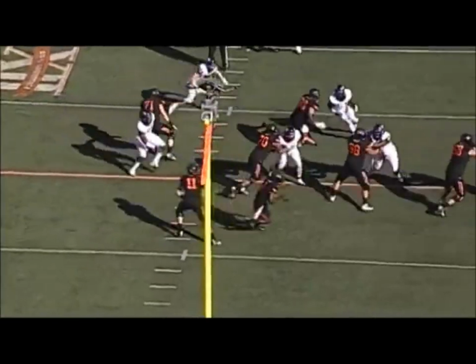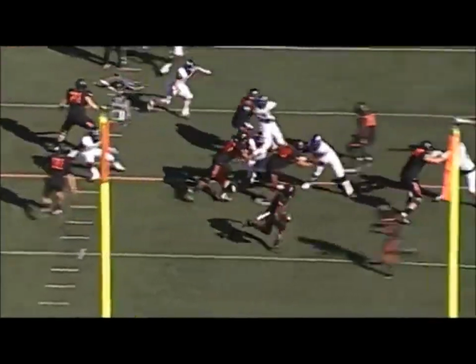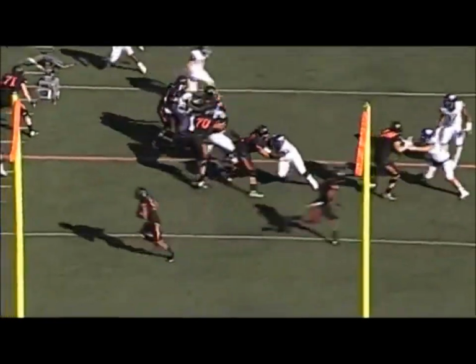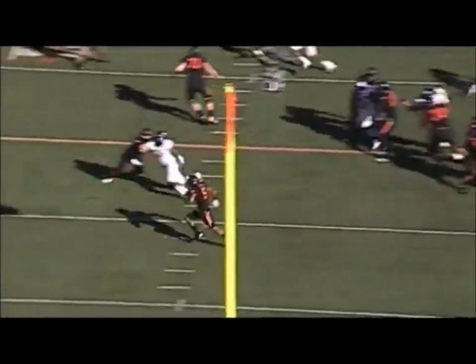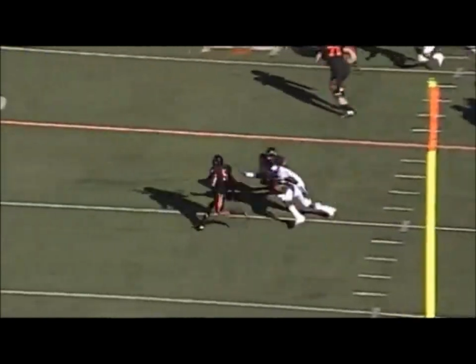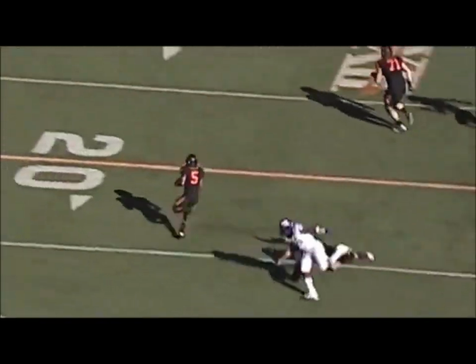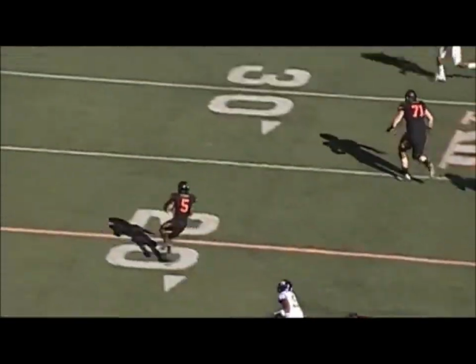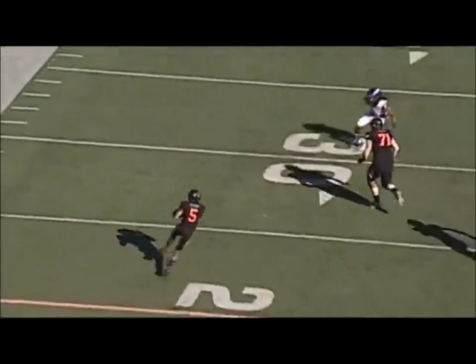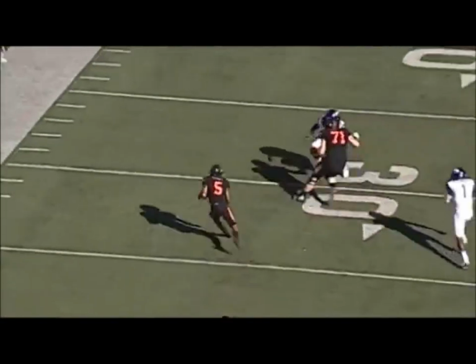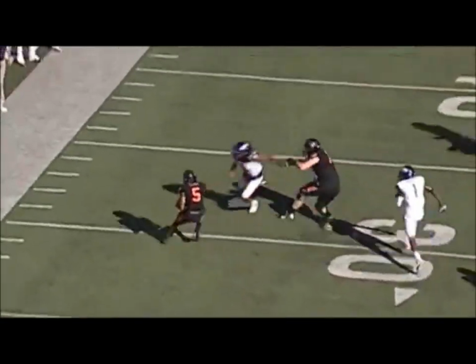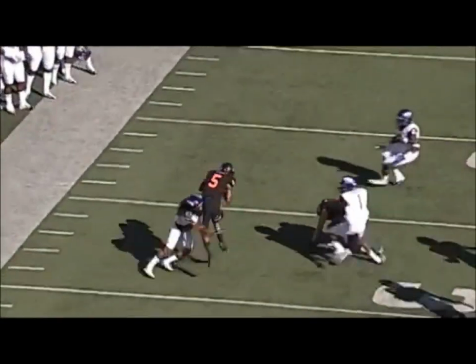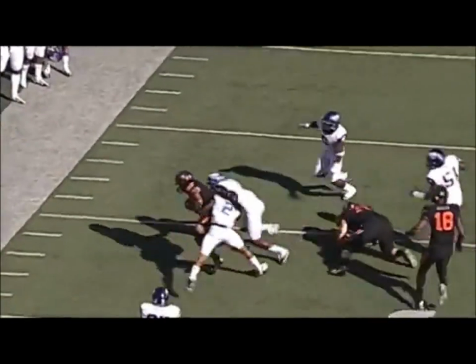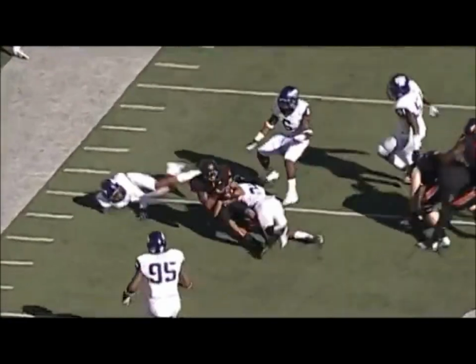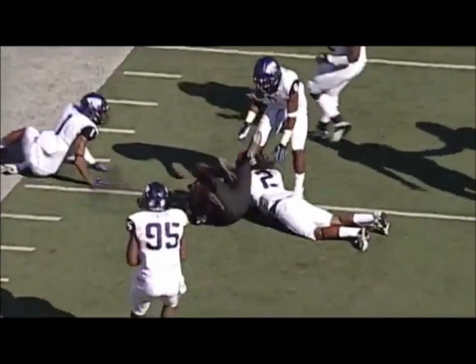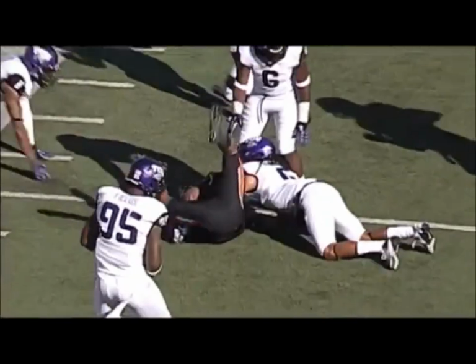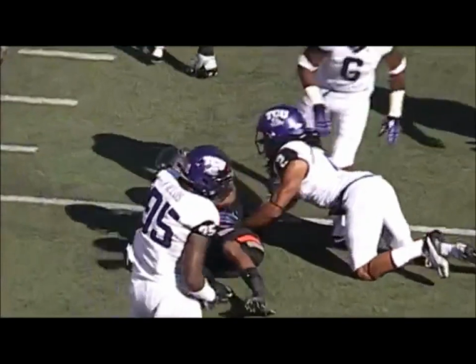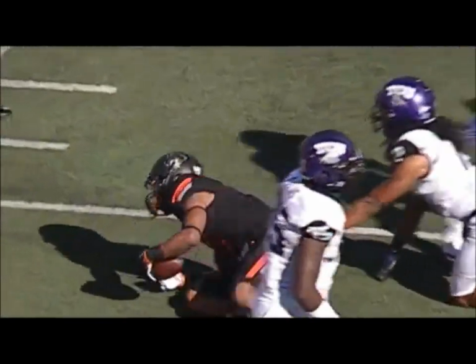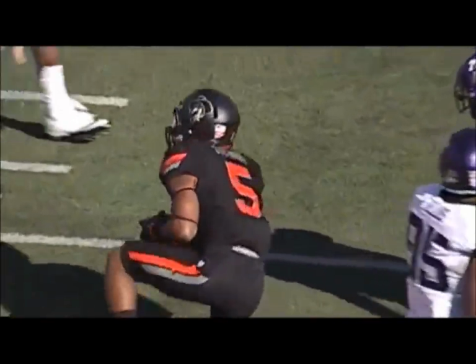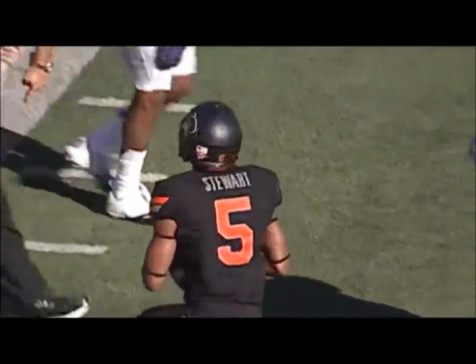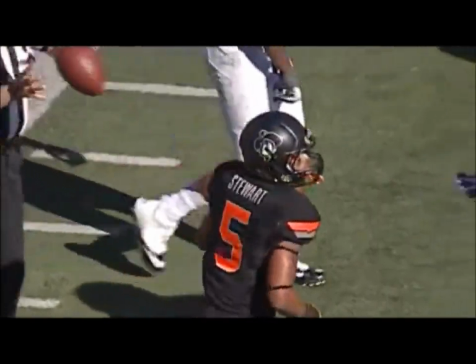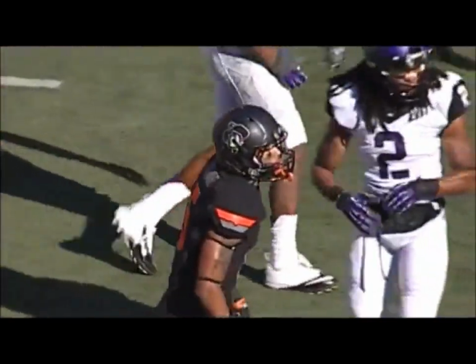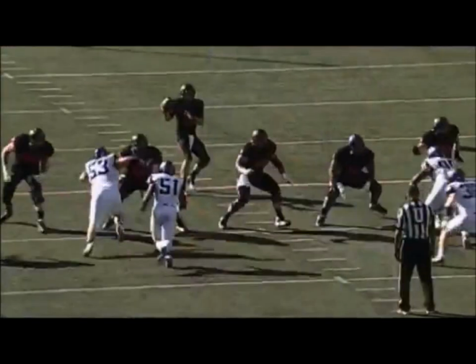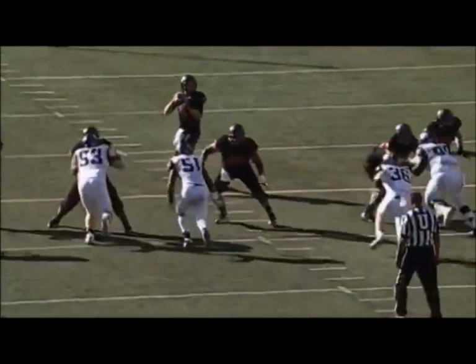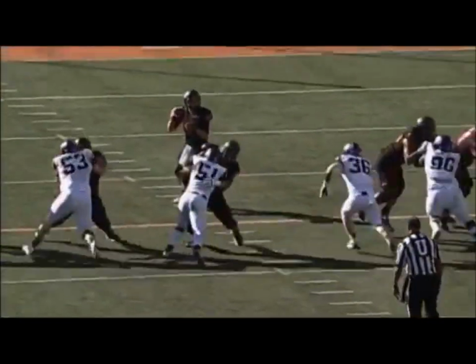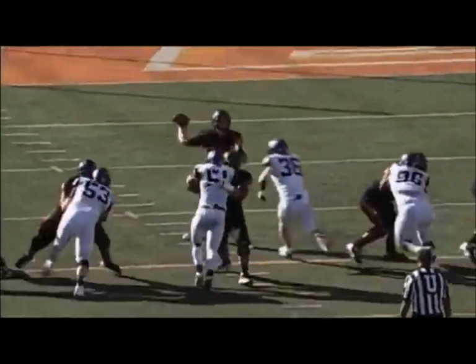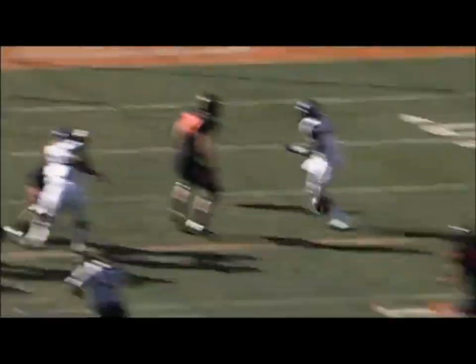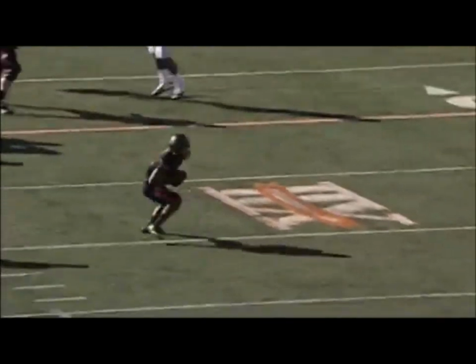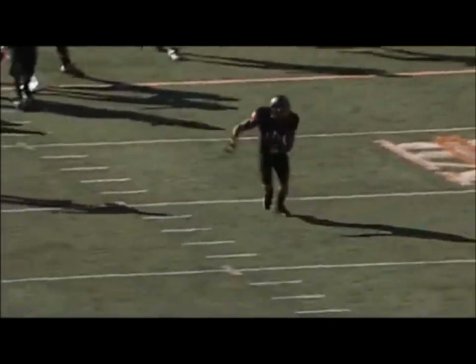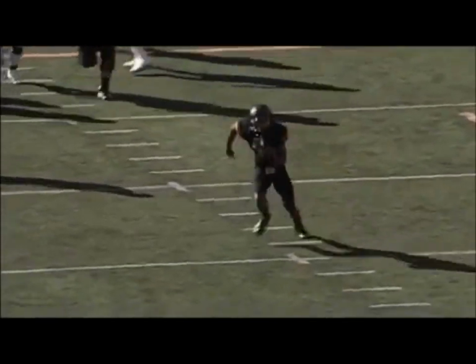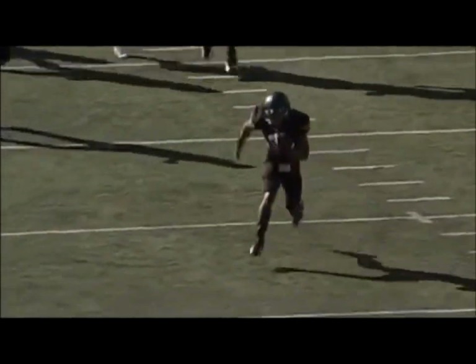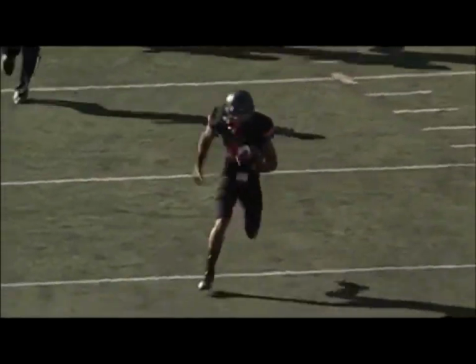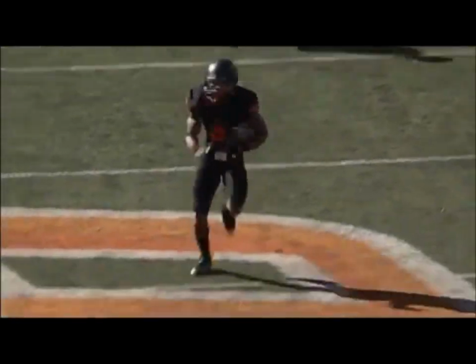First and 10, Lunt takes the snap, hands it off to Randall, he flips it to Stewart on a reverse, running to the far sideline — to the 25, first down, to the 30, wrestled down at the 35. Lunt in the shotgun, Randall goes in motion left — West throws over the middle, caught by Josh Stewart to the 35, 40, Stewart to midfield.